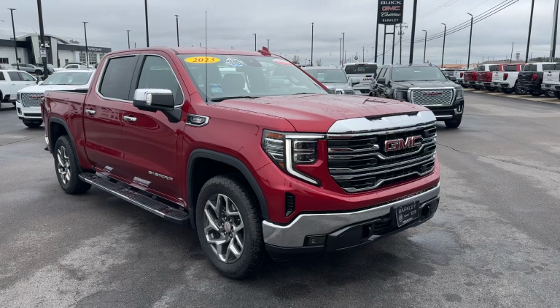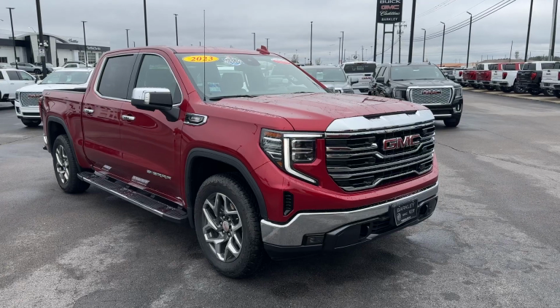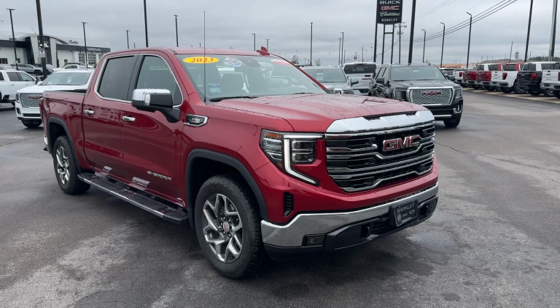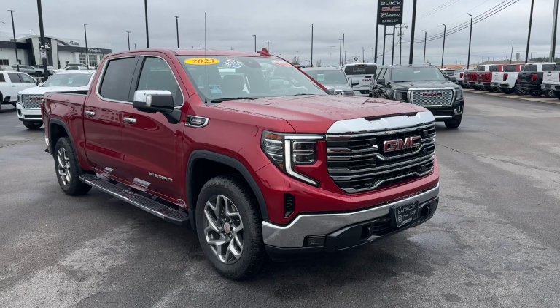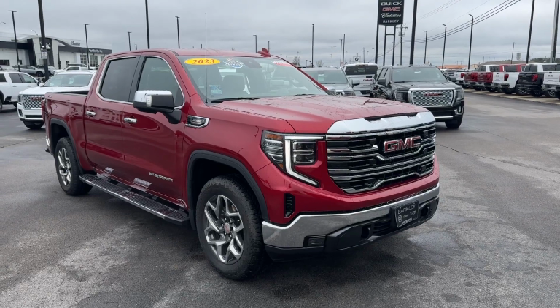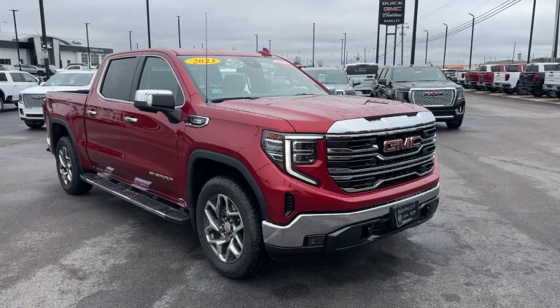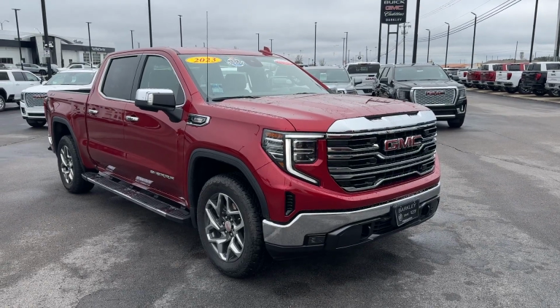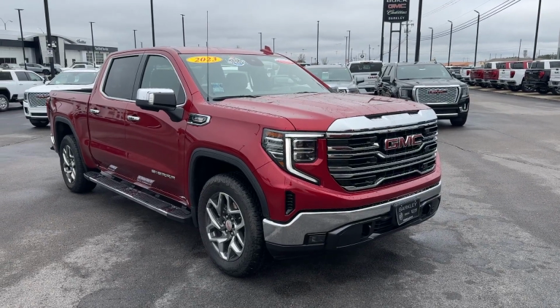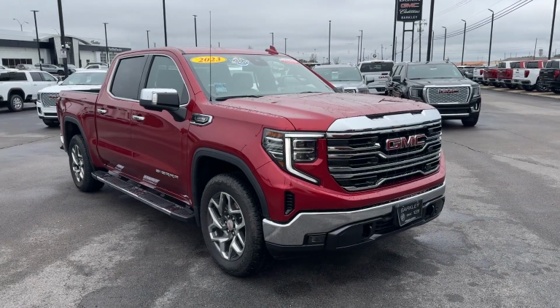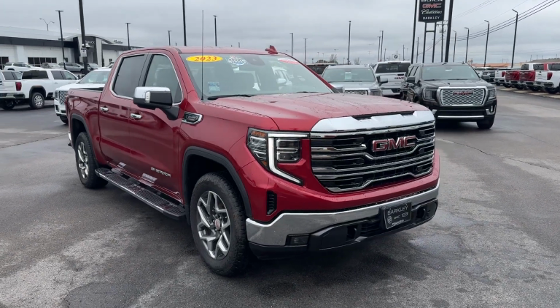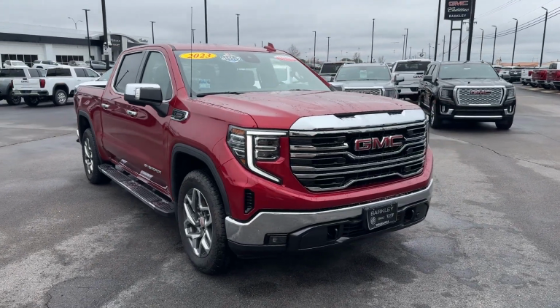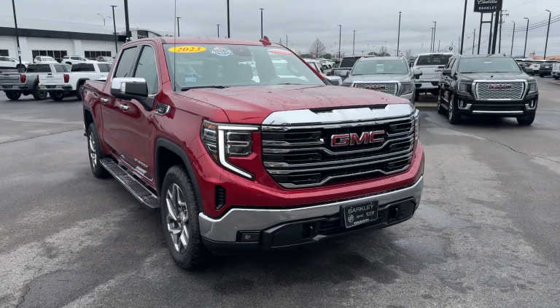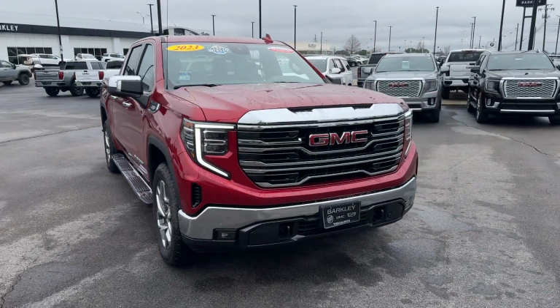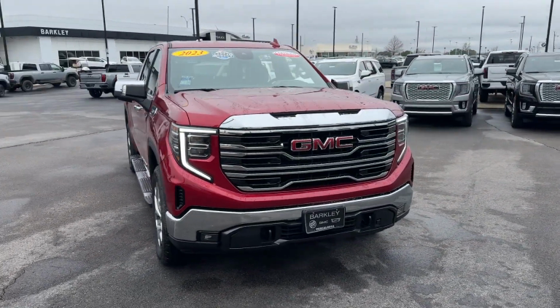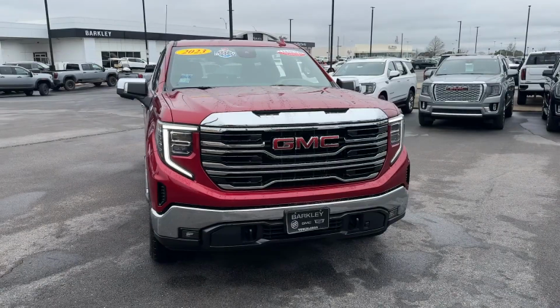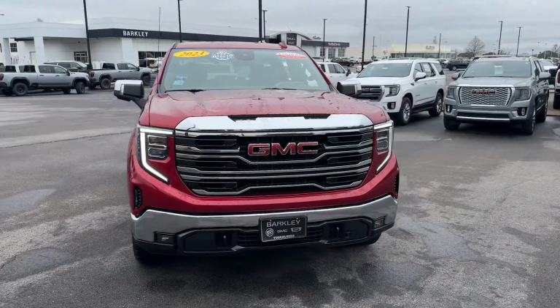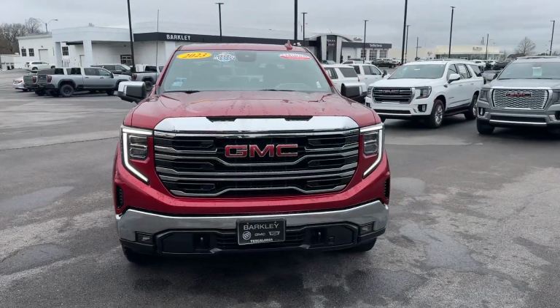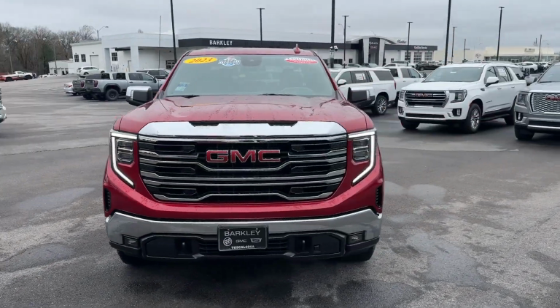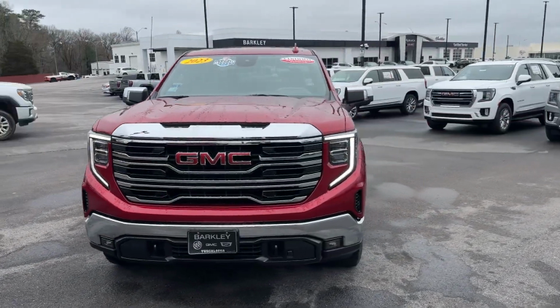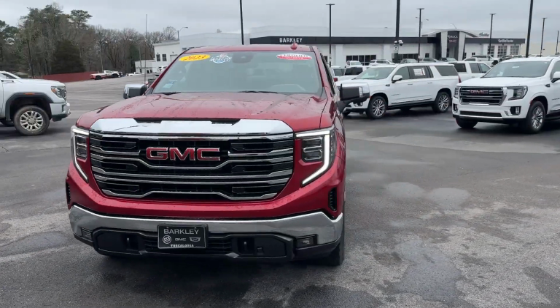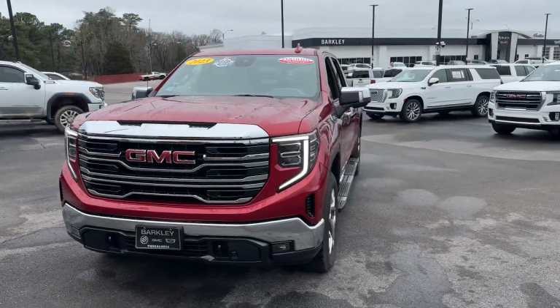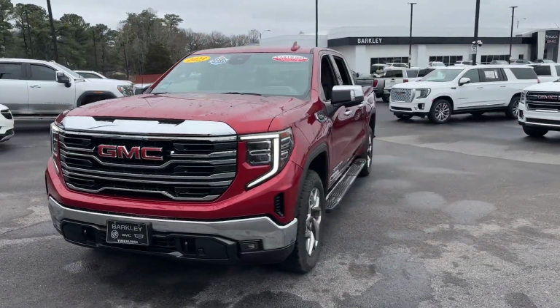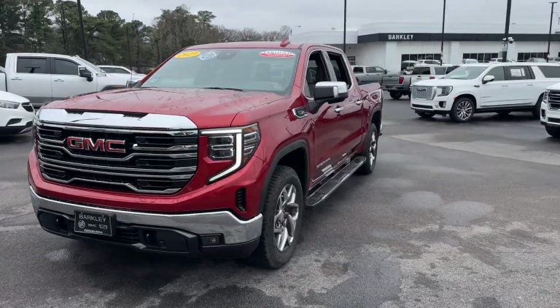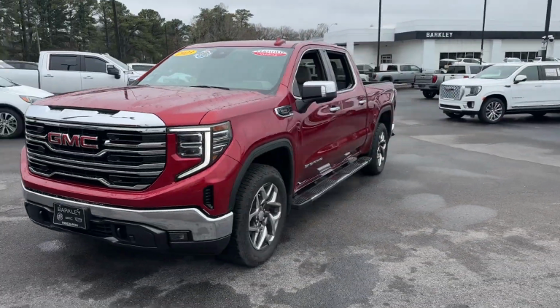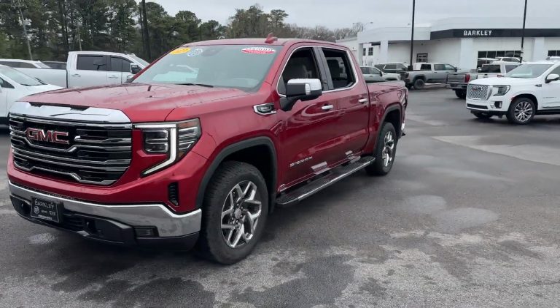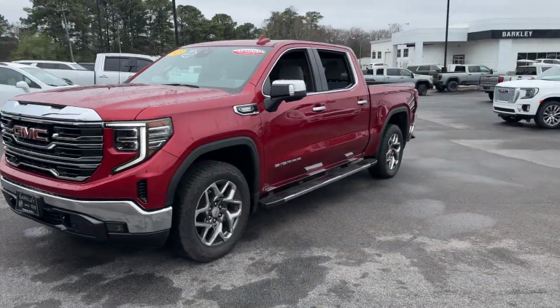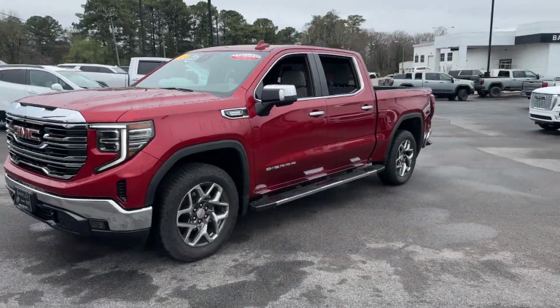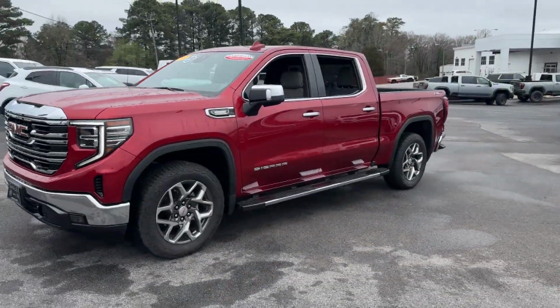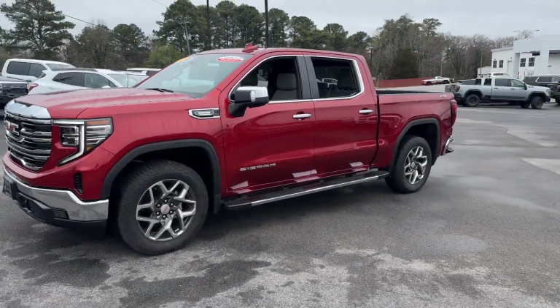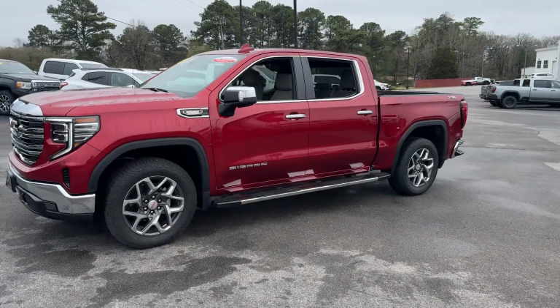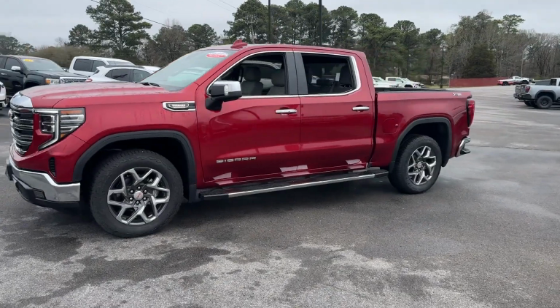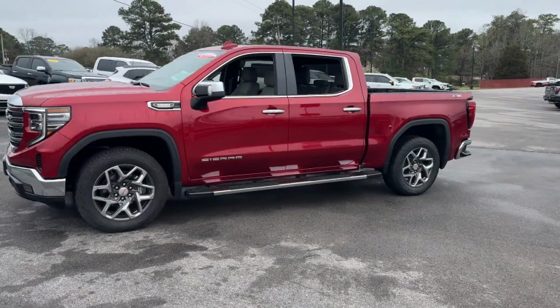2020 GMC Sierra 3500 HD. This pickup truck offers two full rows of seating for premium comfort. You won't be able to pass up on these extra features.